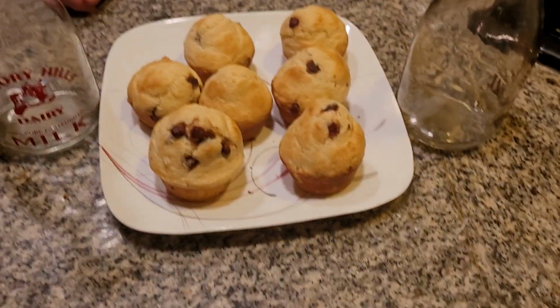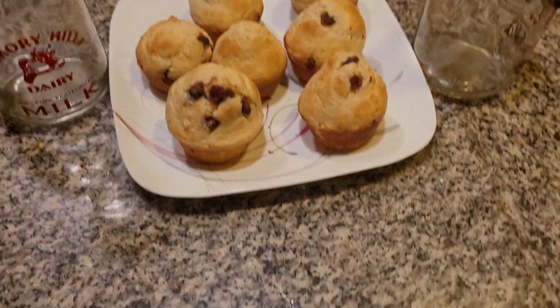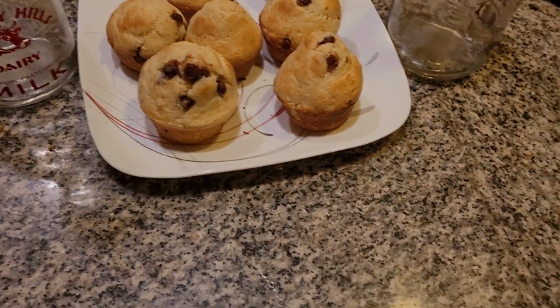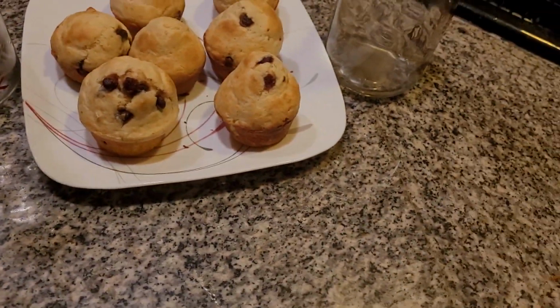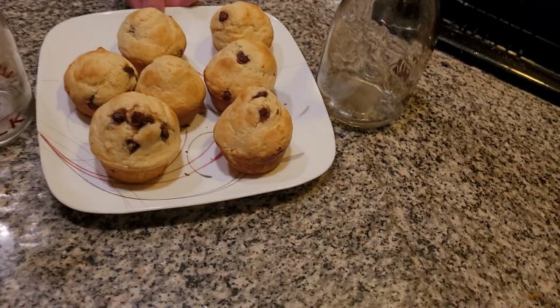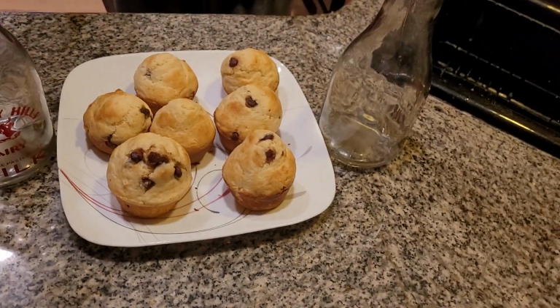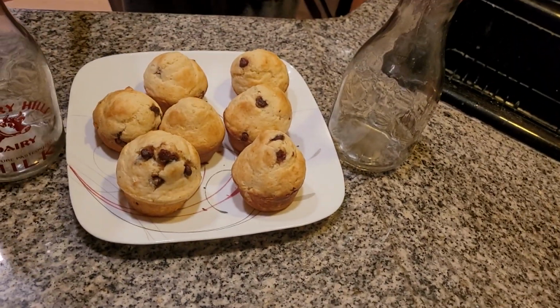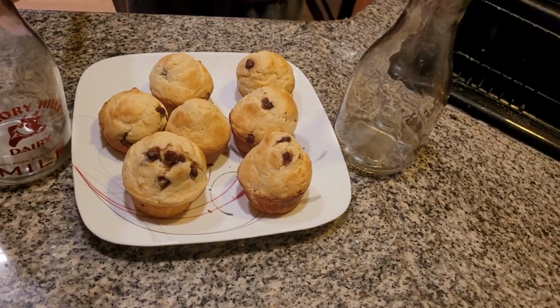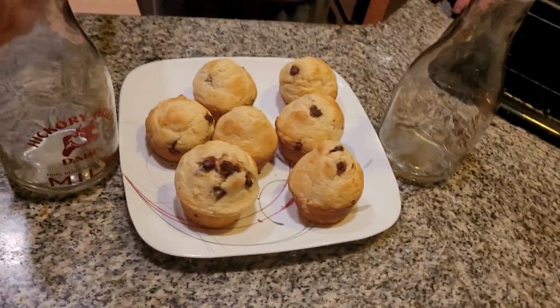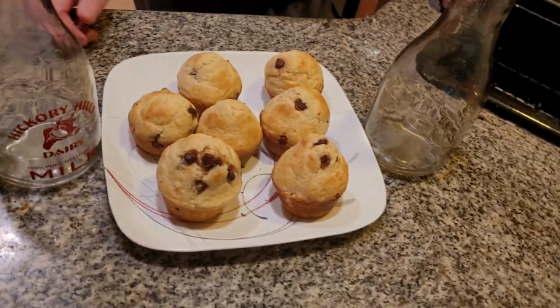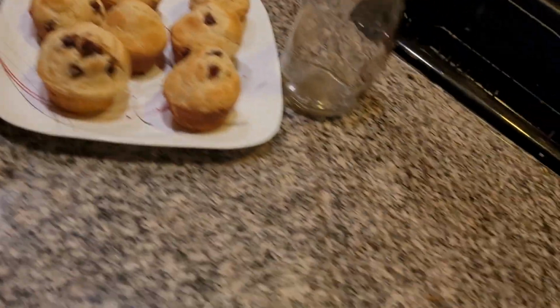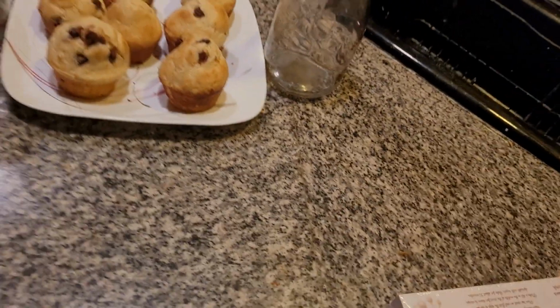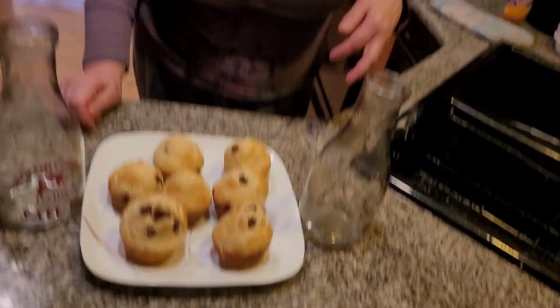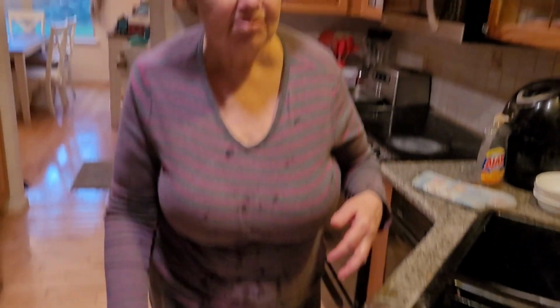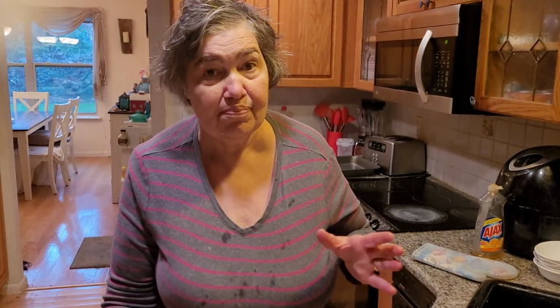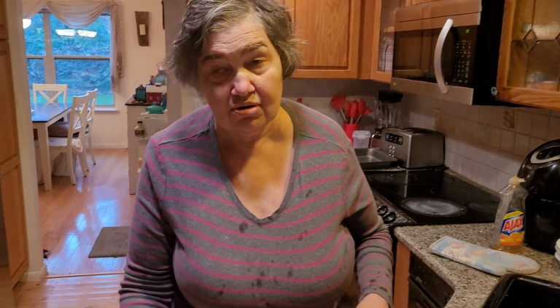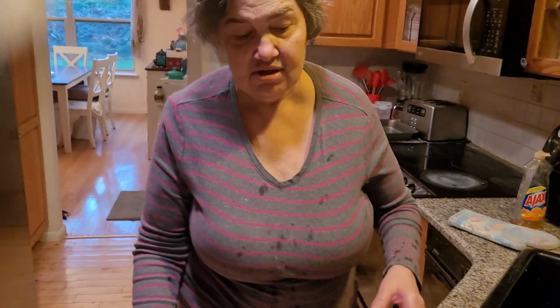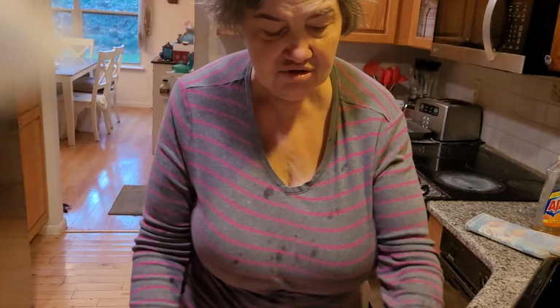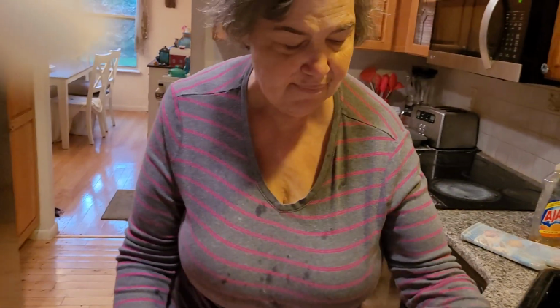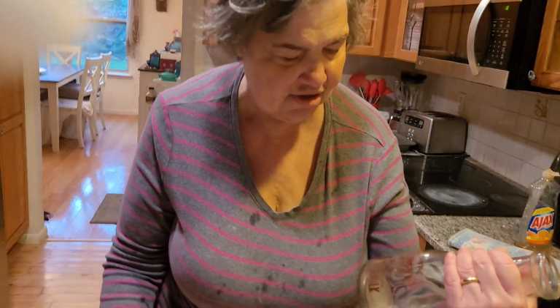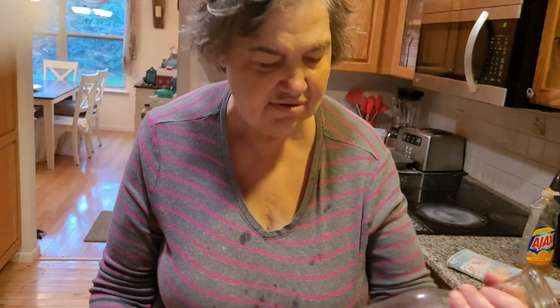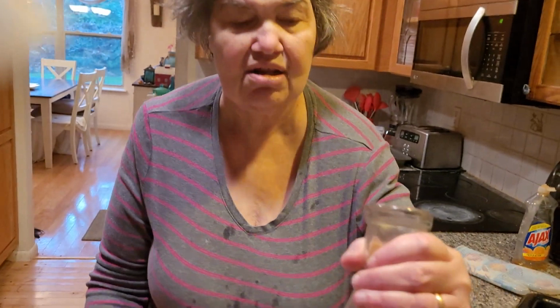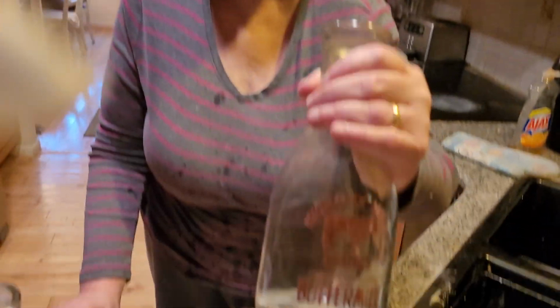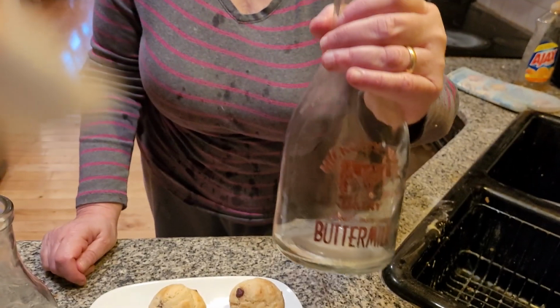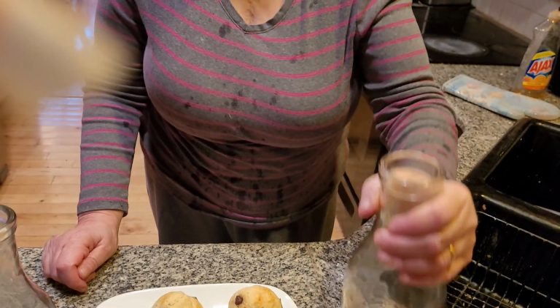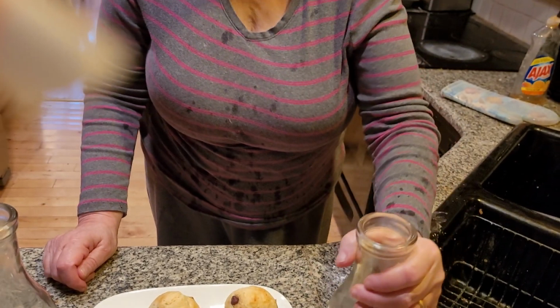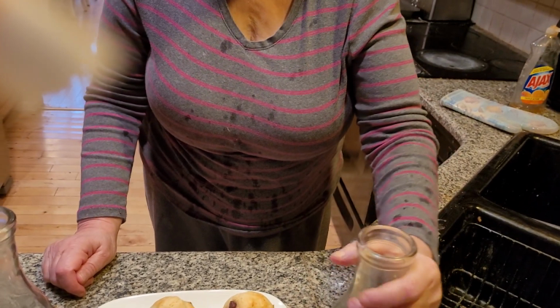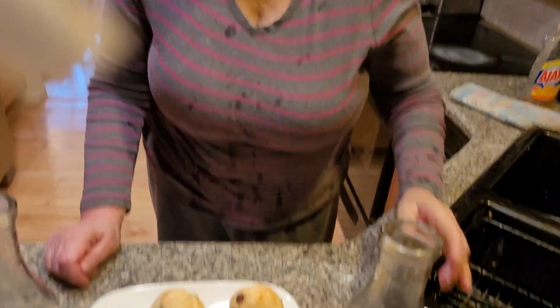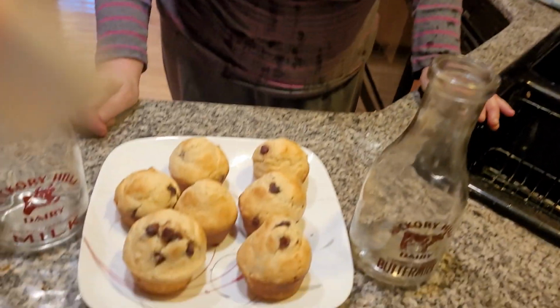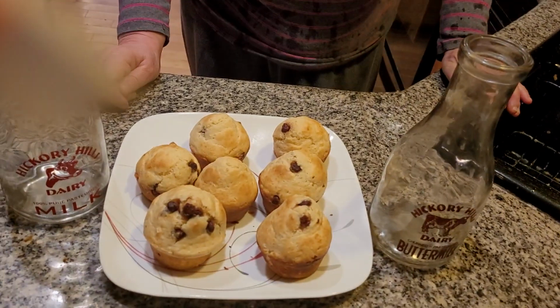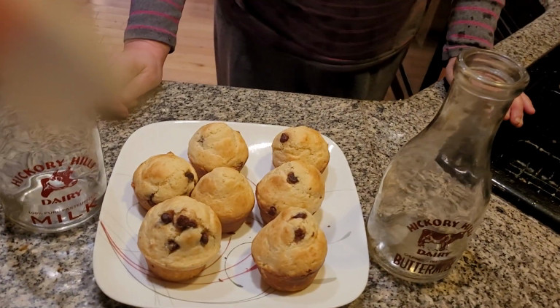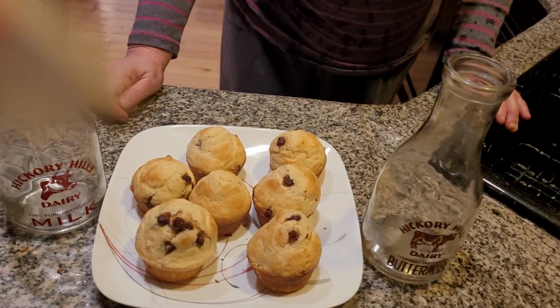And here we have delicious chocolate chip muffins. It's great served with a glass of ice cold milk, and of course, back in our days my grandma used to have something called buttermilk. I don't think they make buttermilk anymore, but I was able to get a glass bottle of it. So from Deborah's Home Country Kitchen, have a great day. Please subscribe to my wonderful YouTube channel.